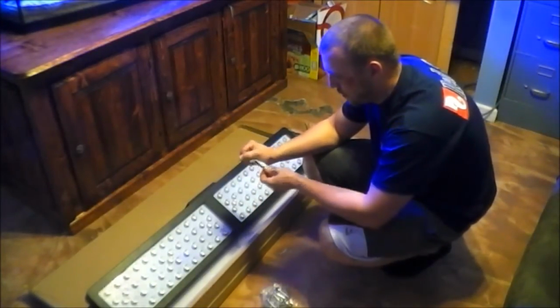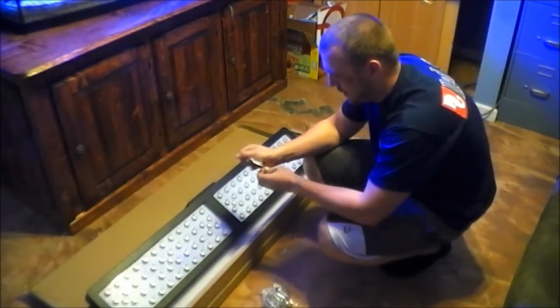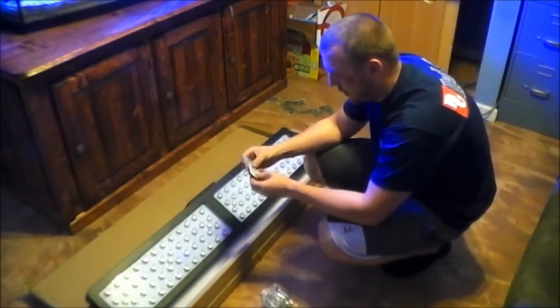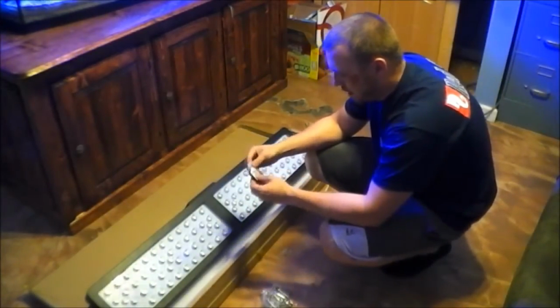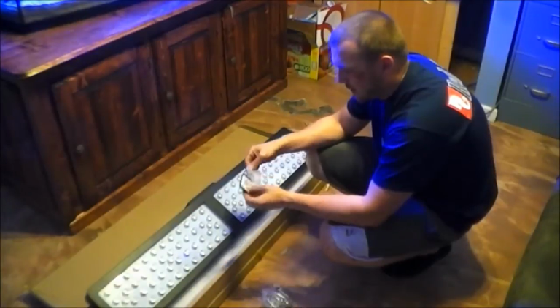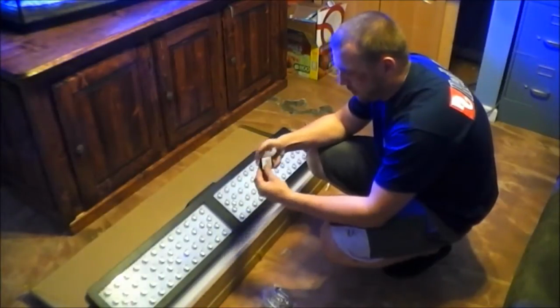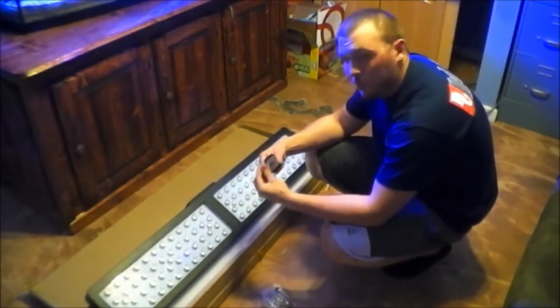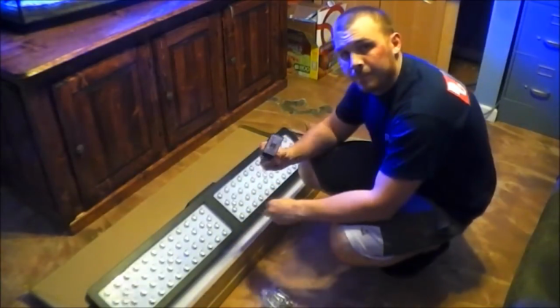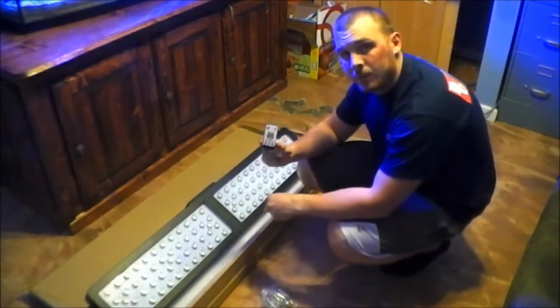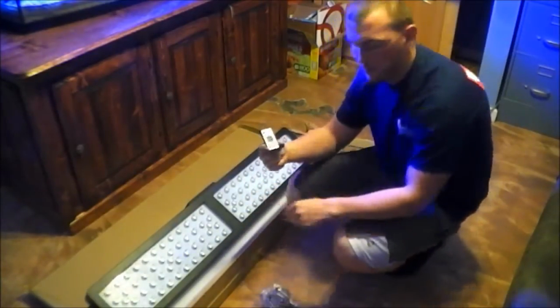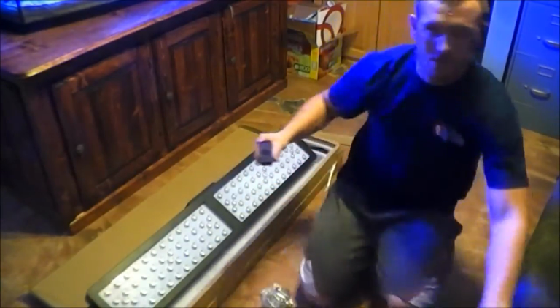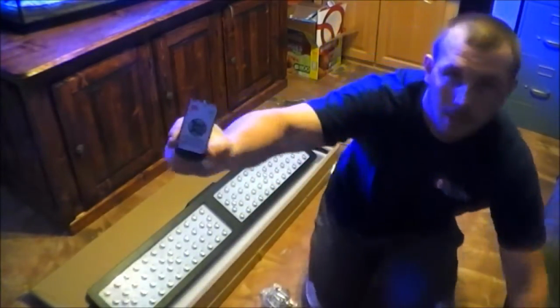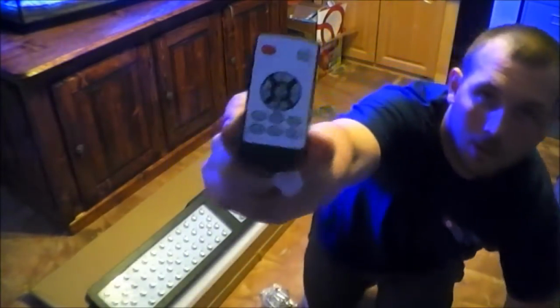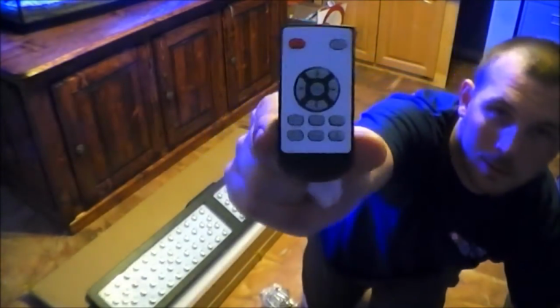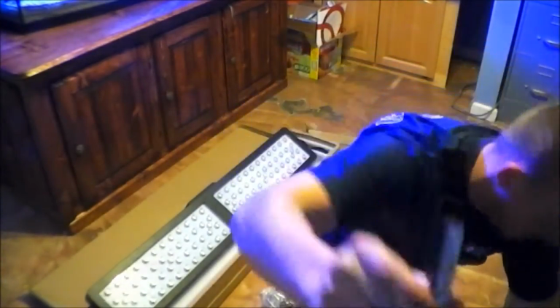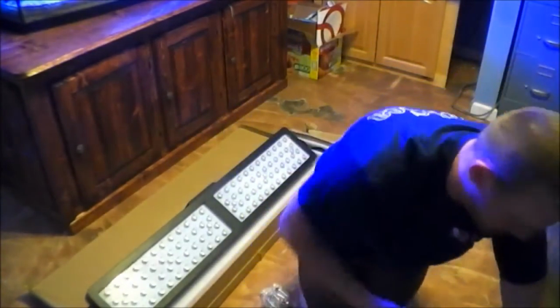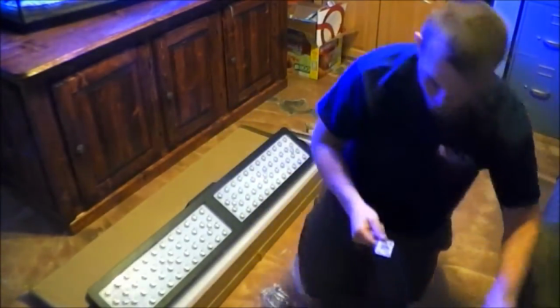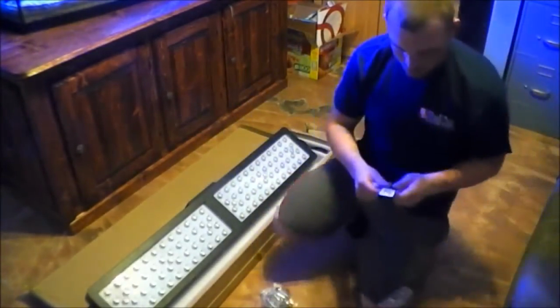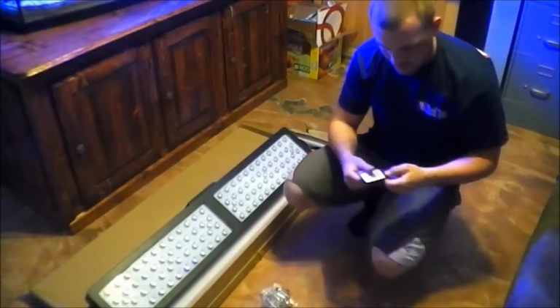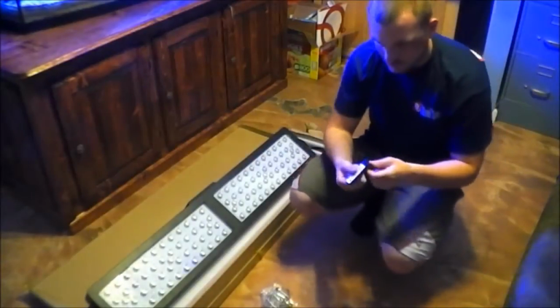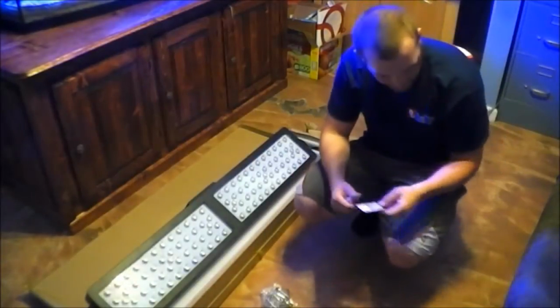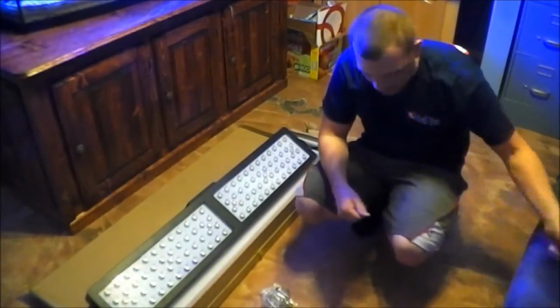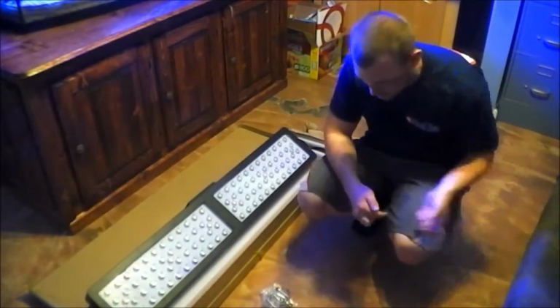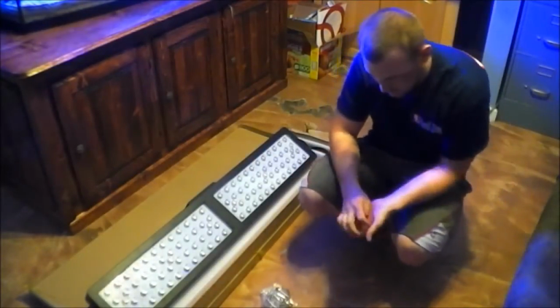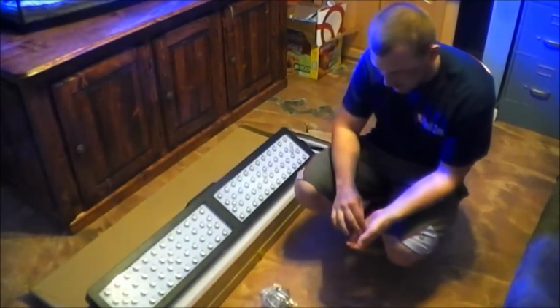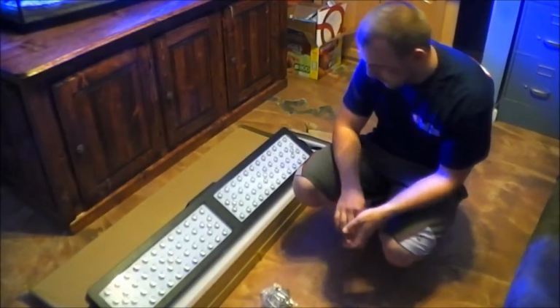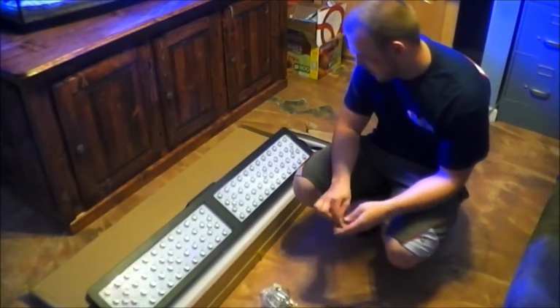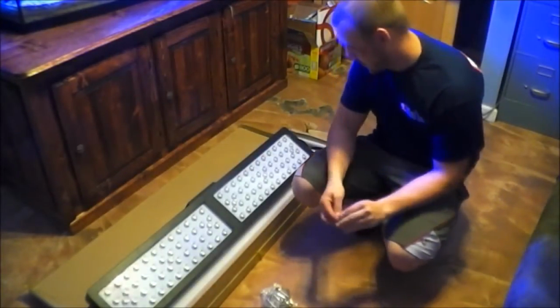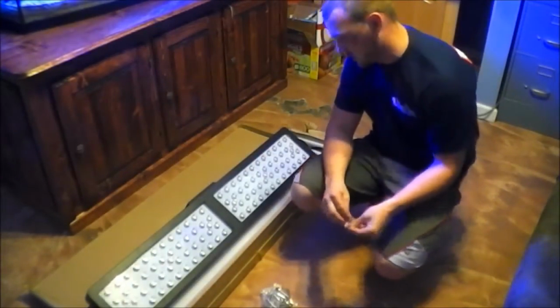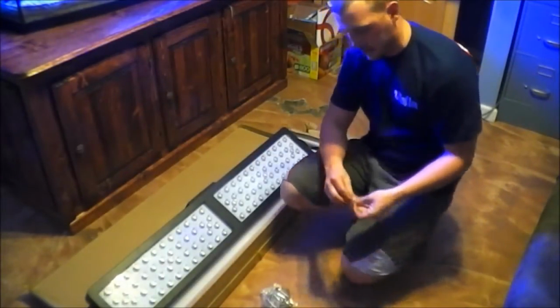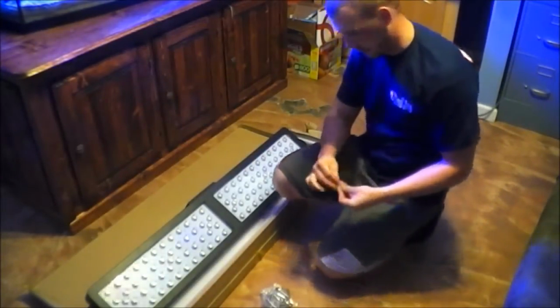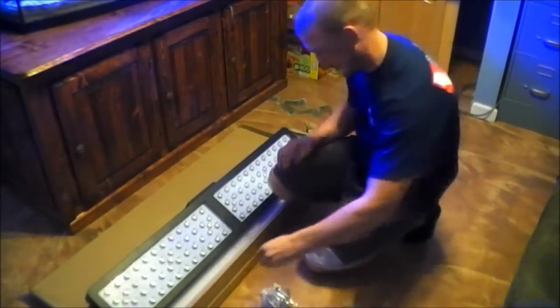Everything comes with a remote. I don't know if you guys can see that — it comes with an excellent remote, so I don't have to get up every time to change the display or settings or anything like that.